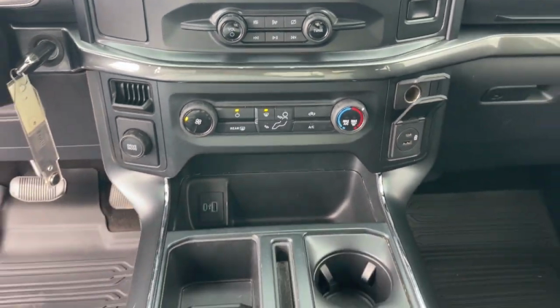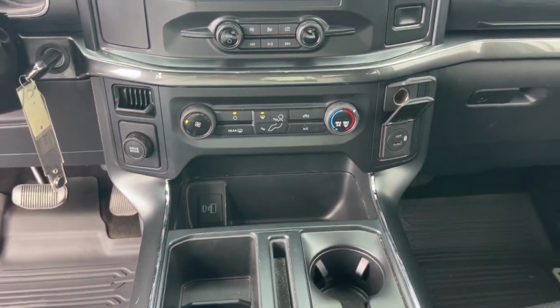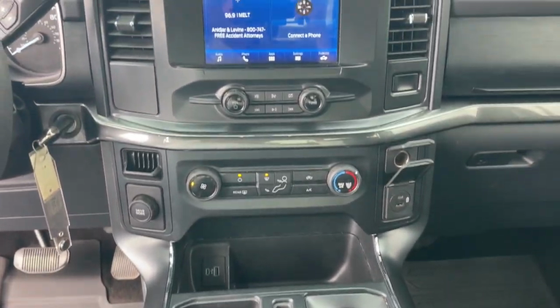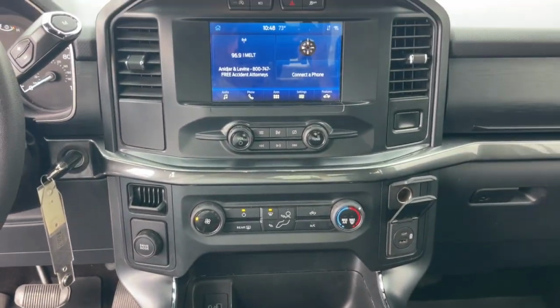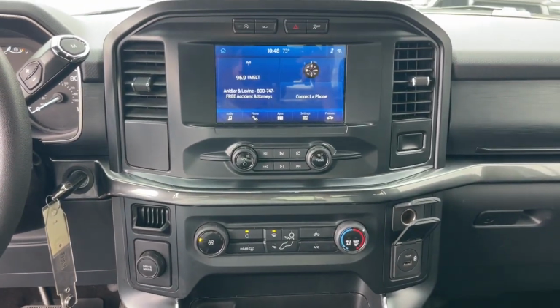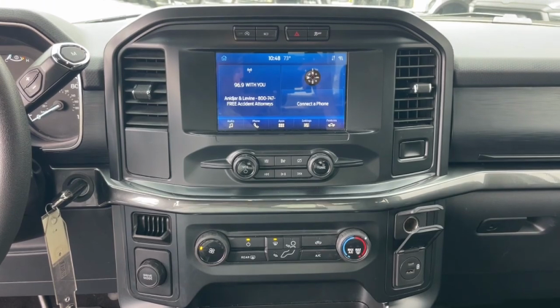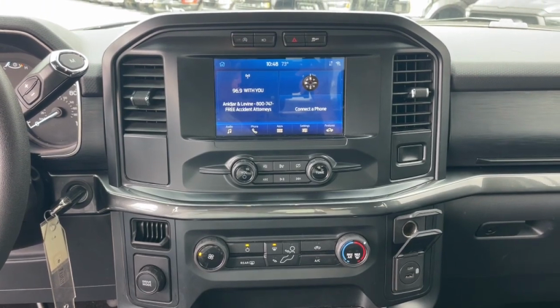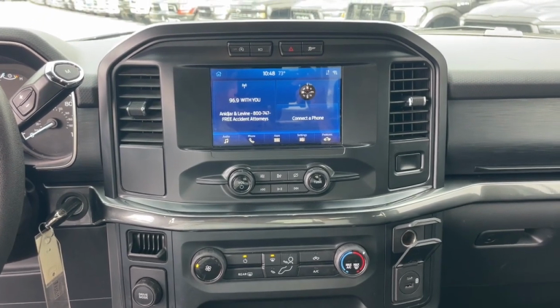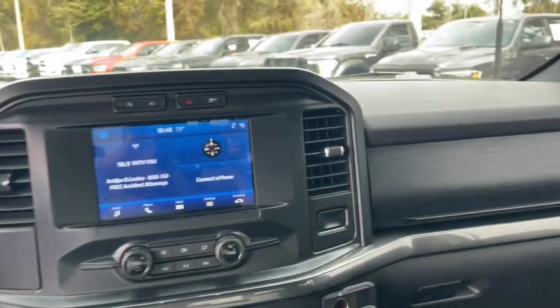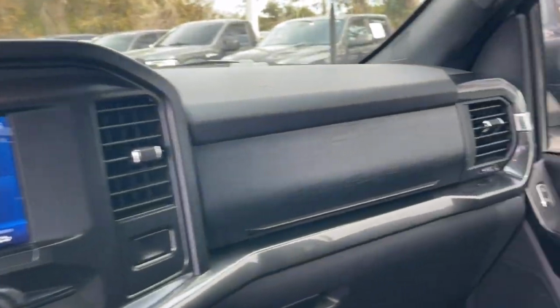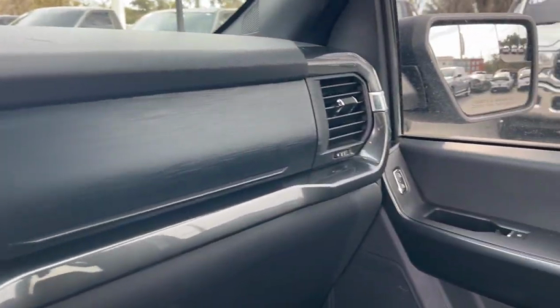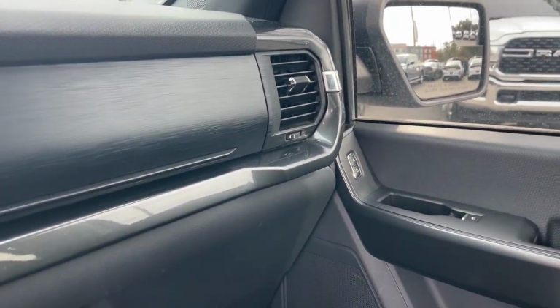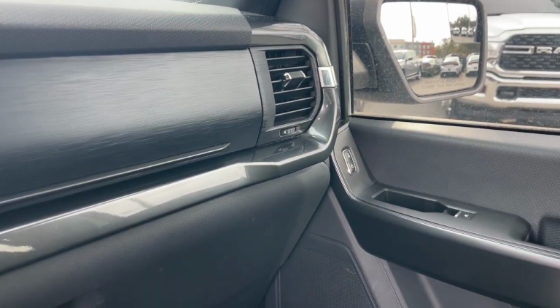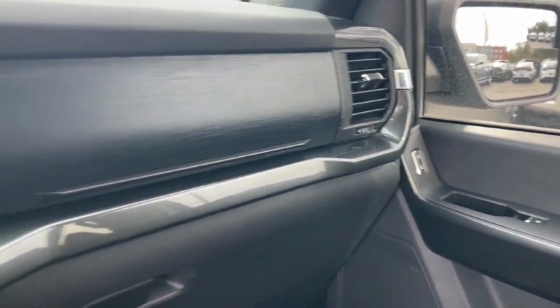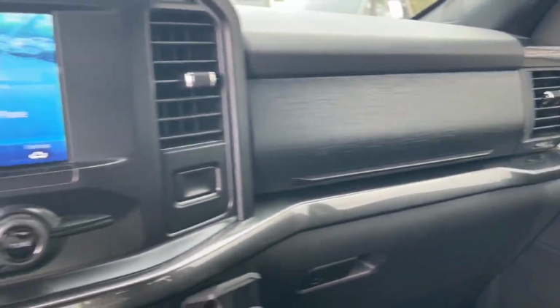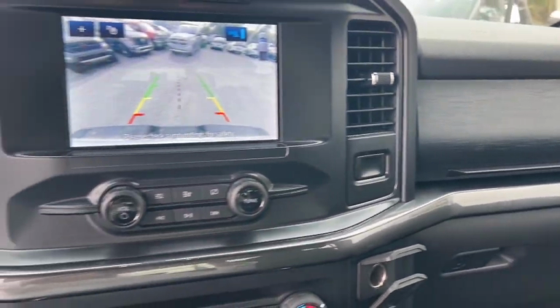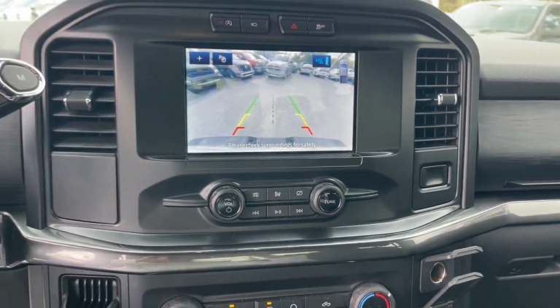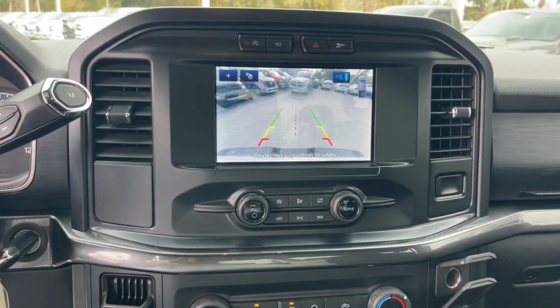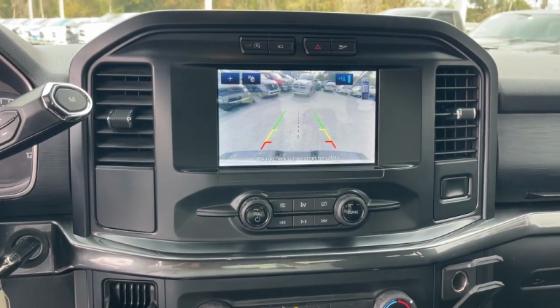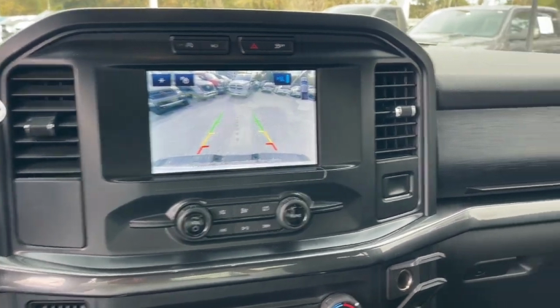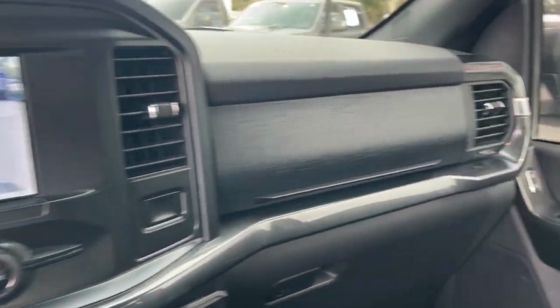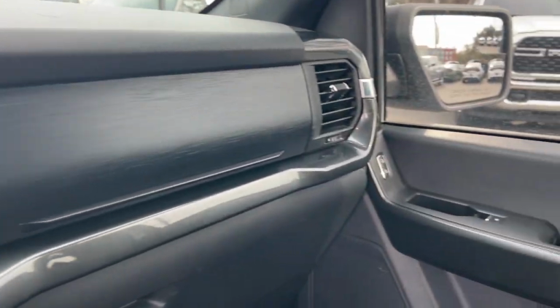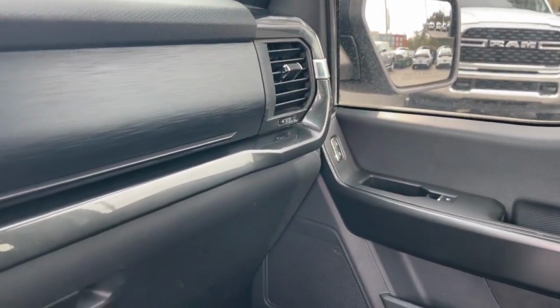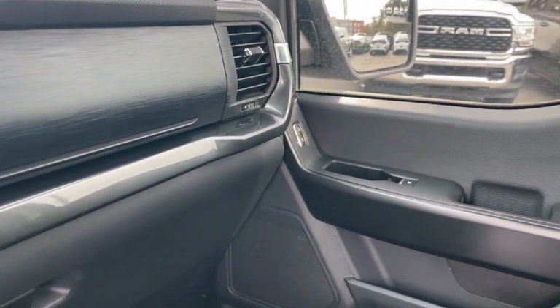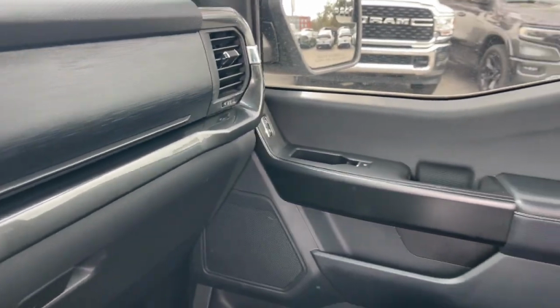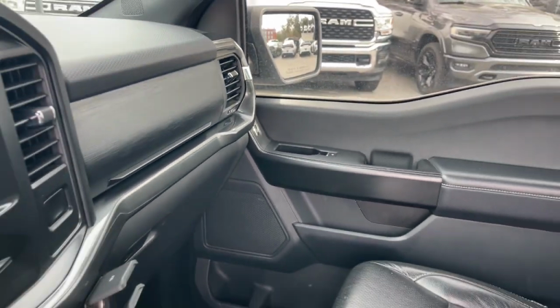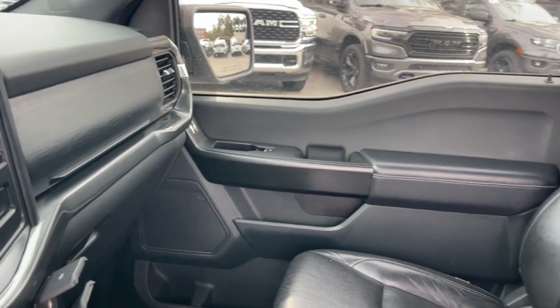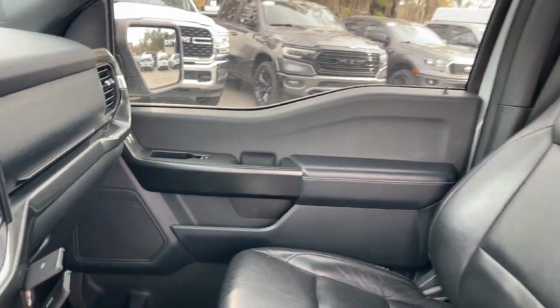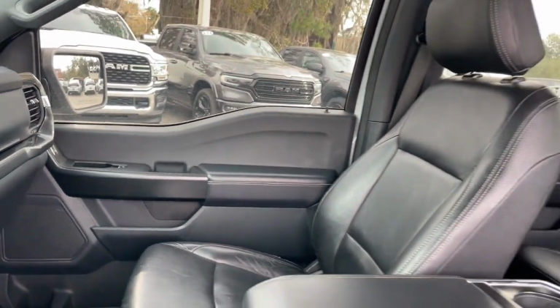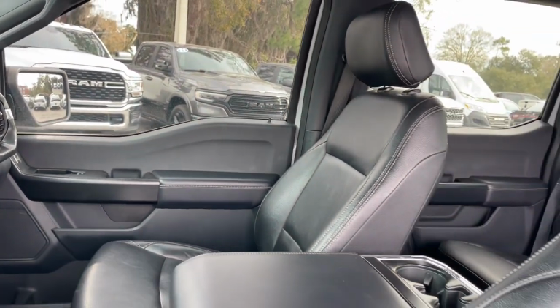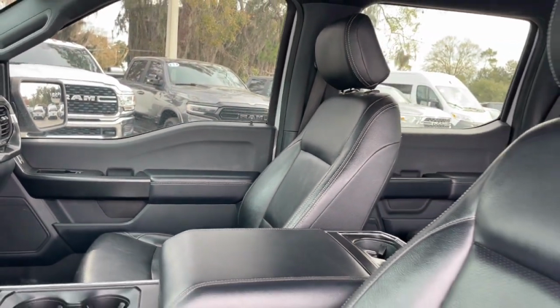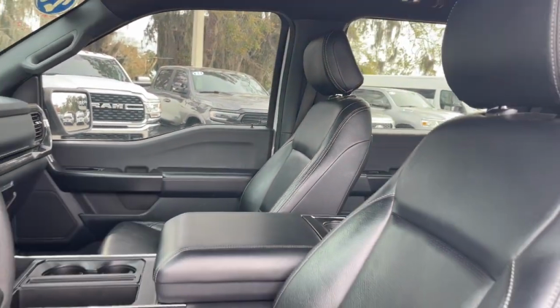Apple CarPlay and/or Android Auto. Intelligent auto on-off high beams. Pre-collision system. Navigation system. Keyless entry. Backup camera. Premium sound system. Fog lamps. Multi-zone AC. Bluetooth connection.